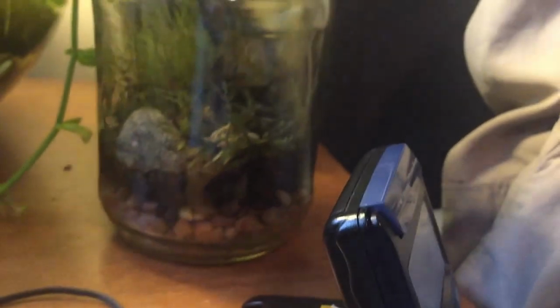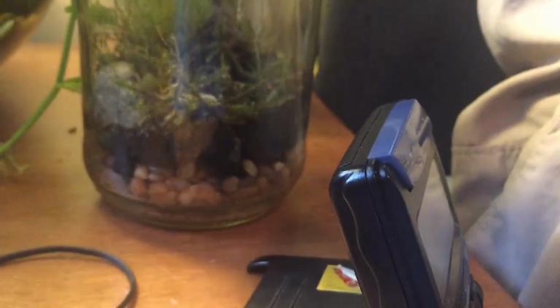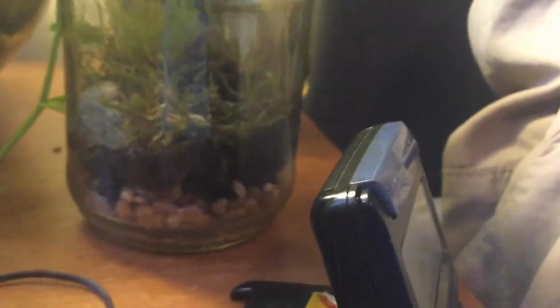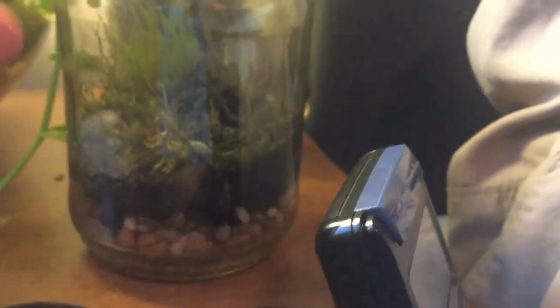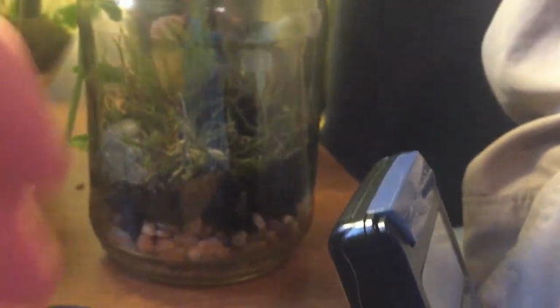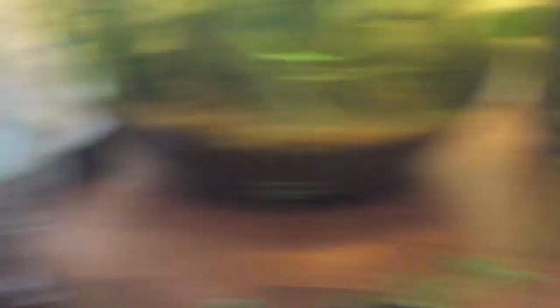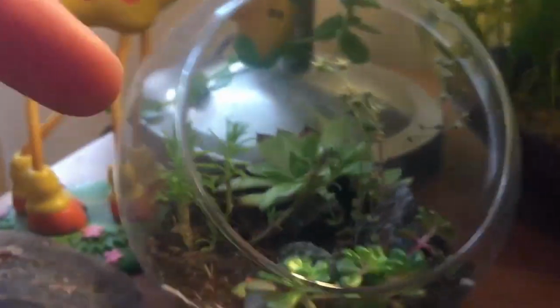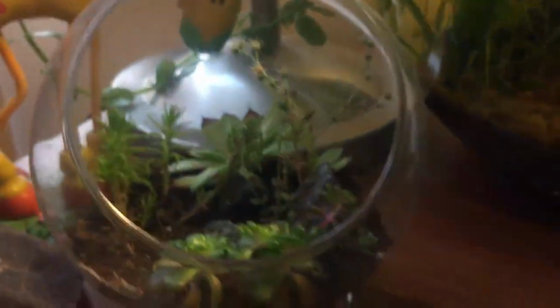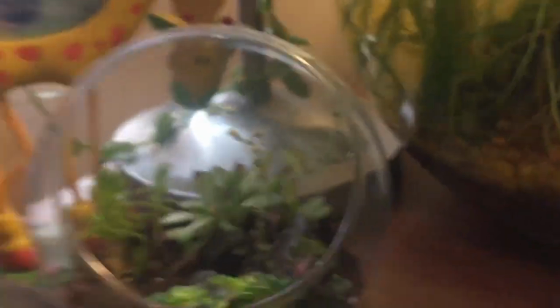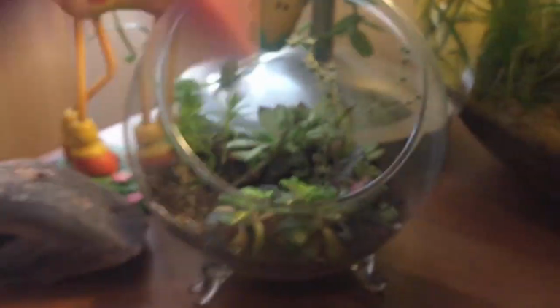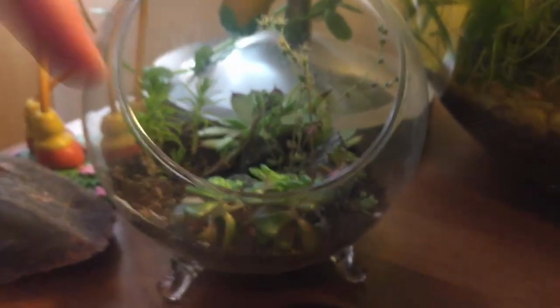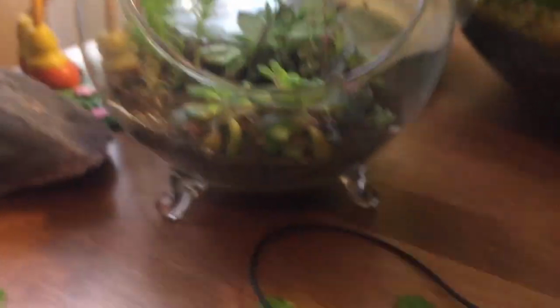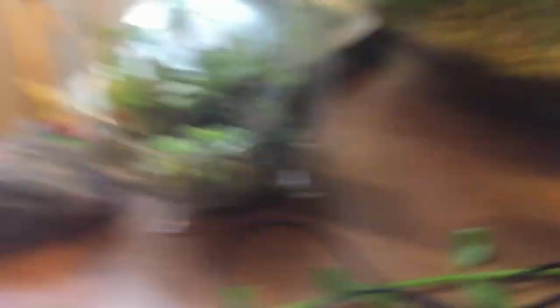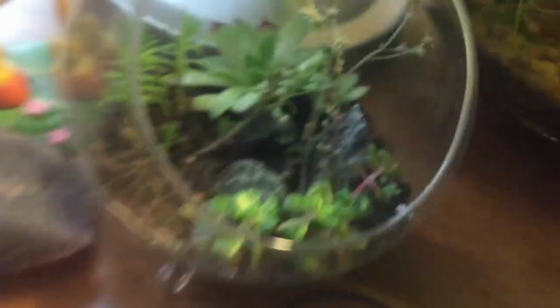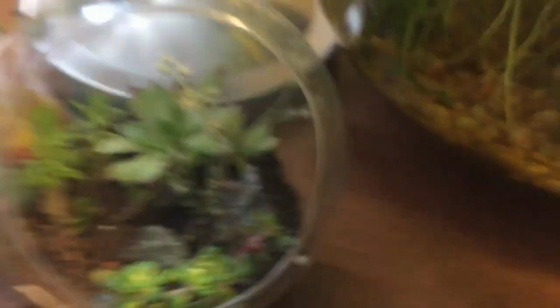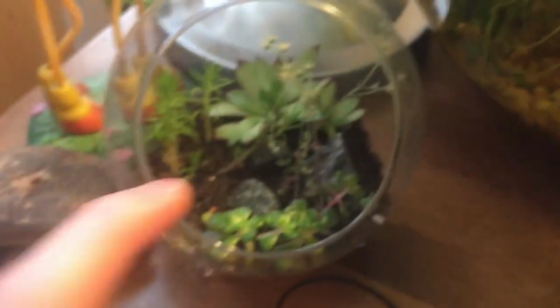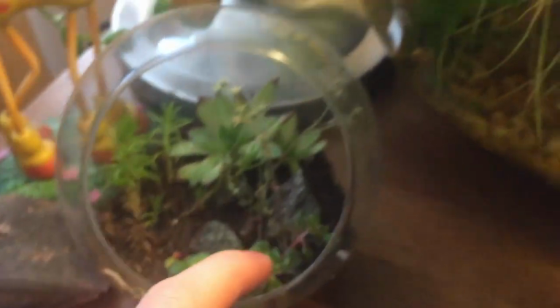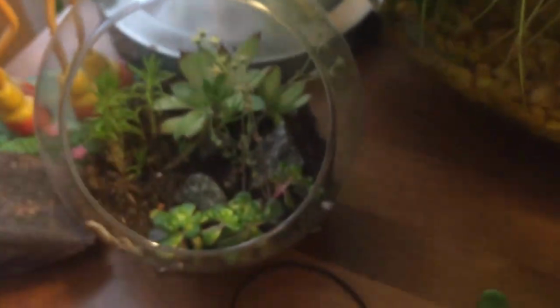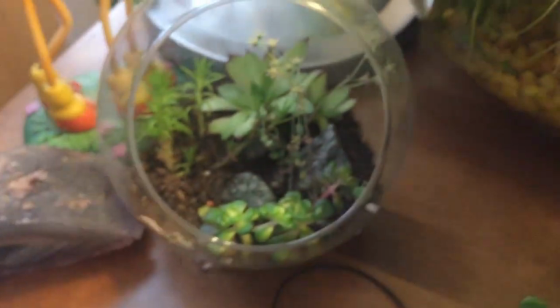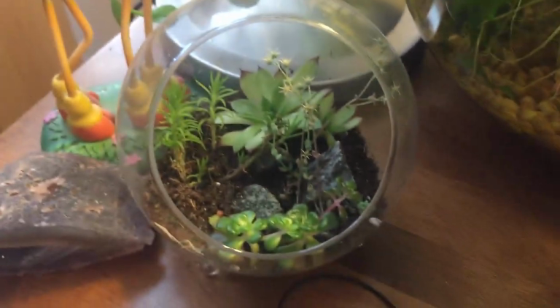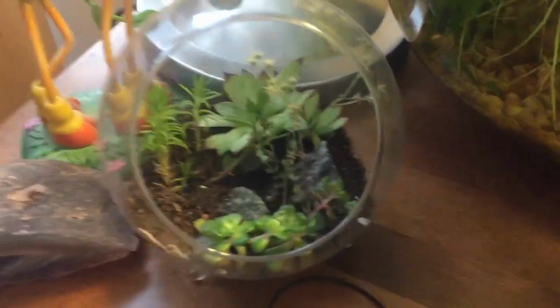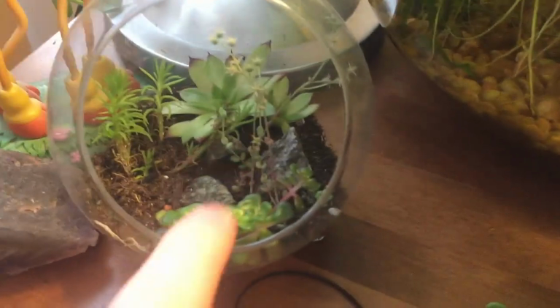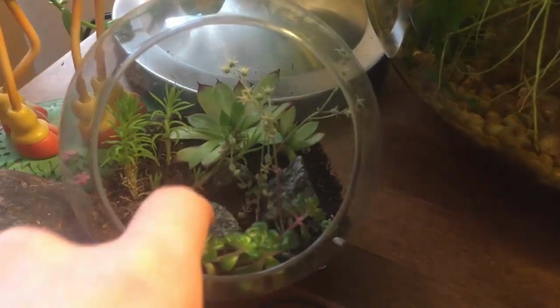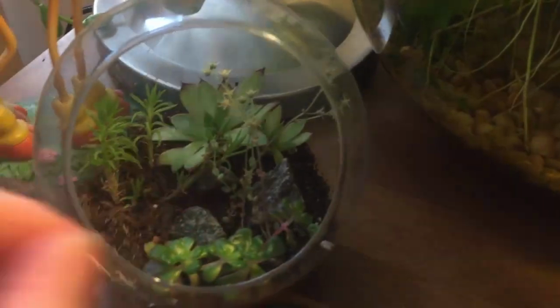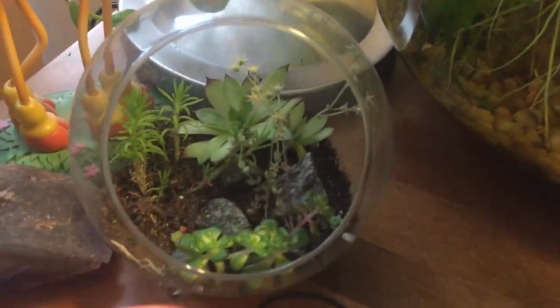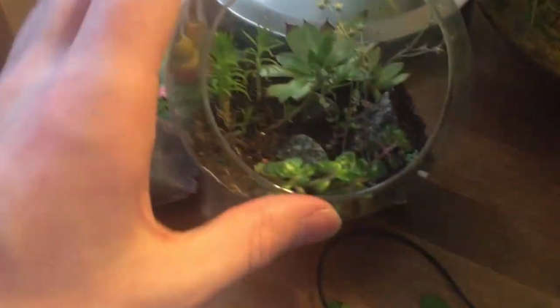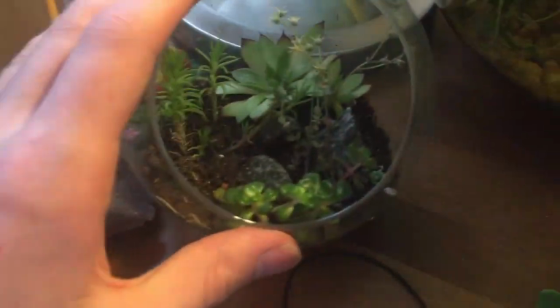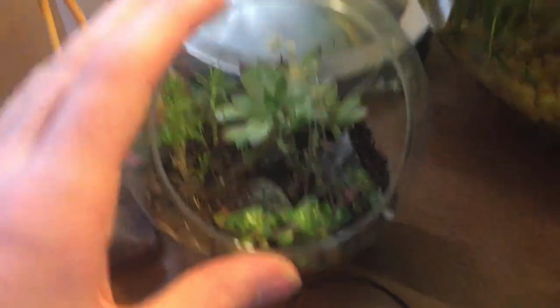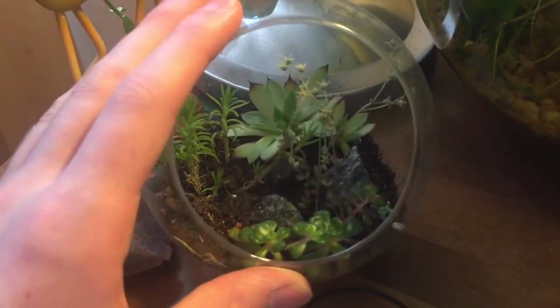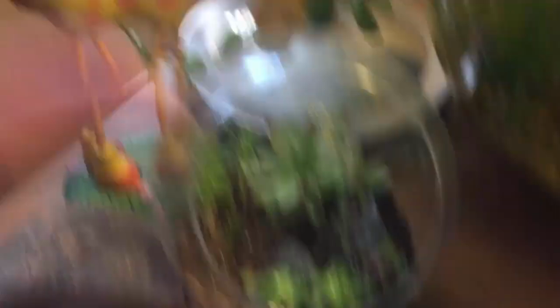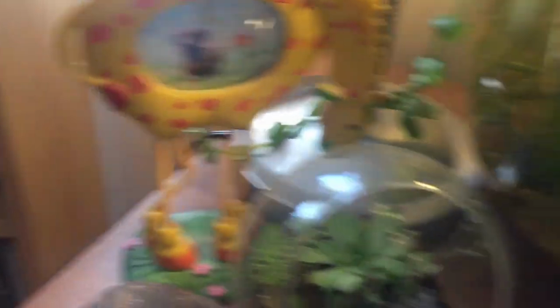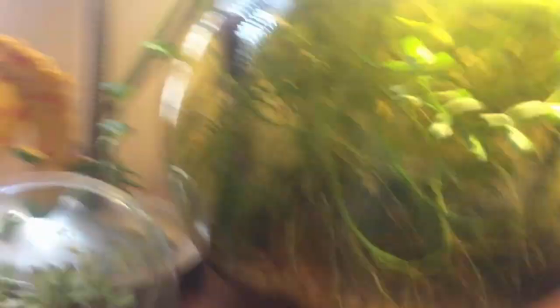This one was from my terrarium ASMR video - all the moss dried out so I turned it into a little succulent terrarium. It's not the best-looking one; I'm probably going to add a bit more soil in the revamp. And here we have the bowl.